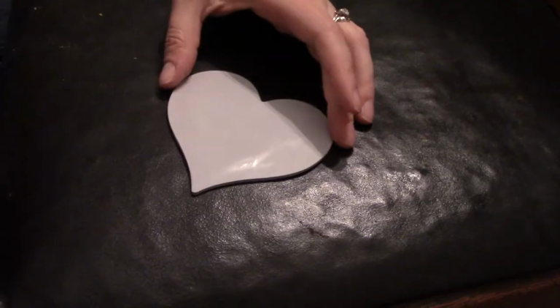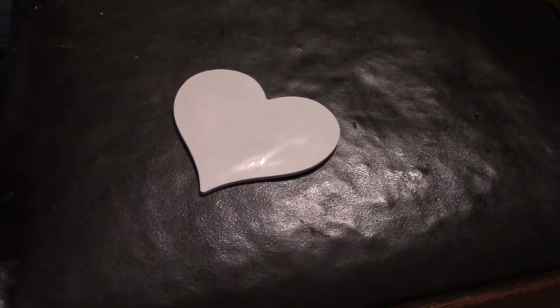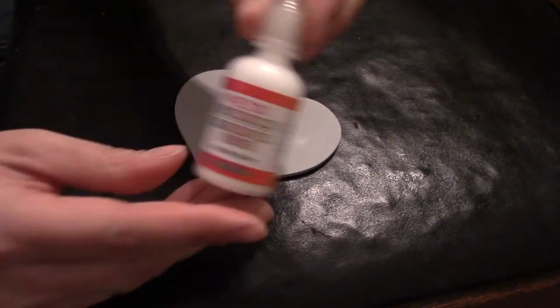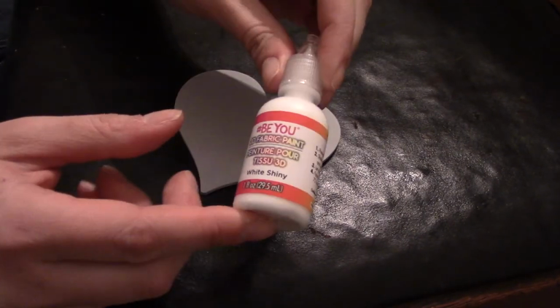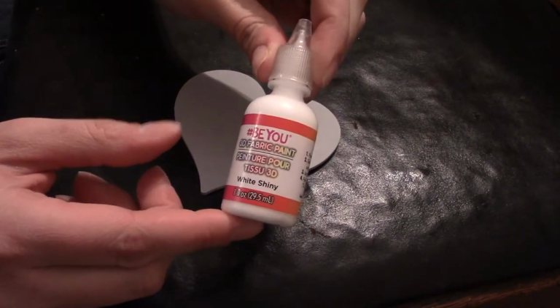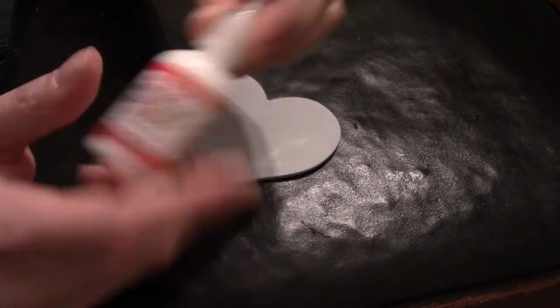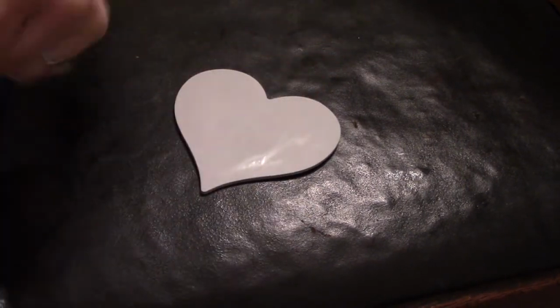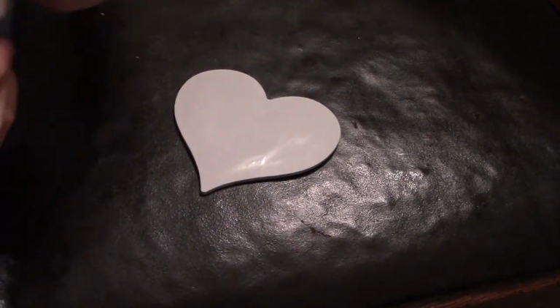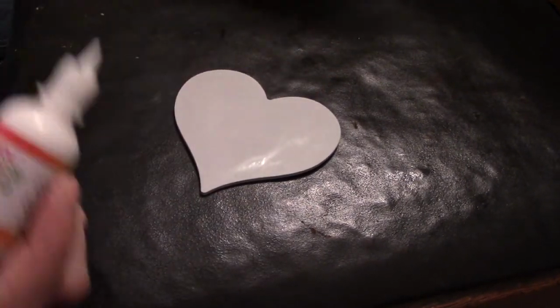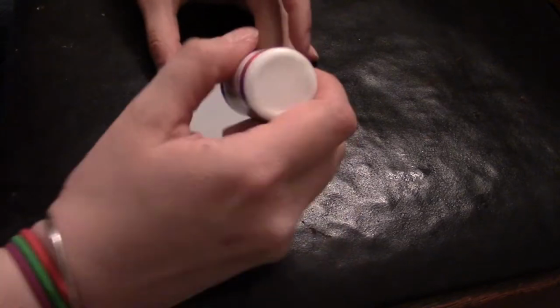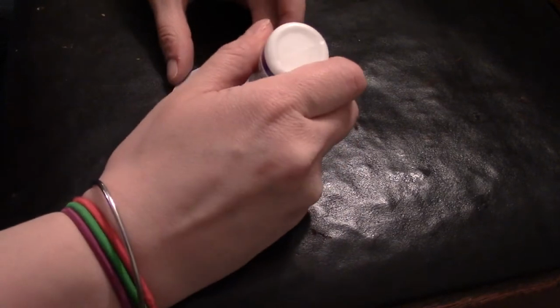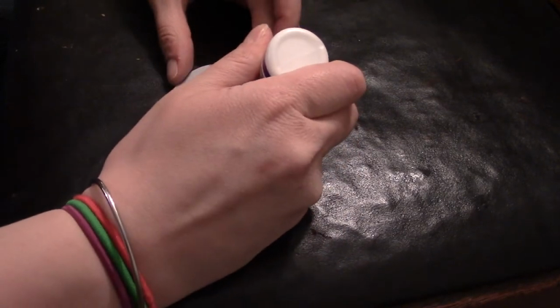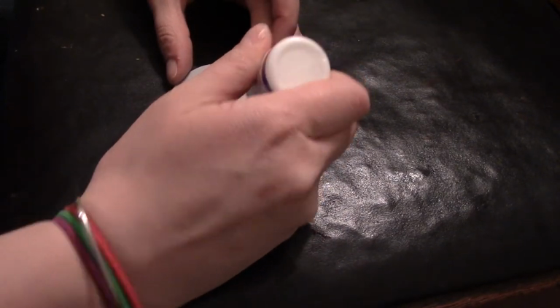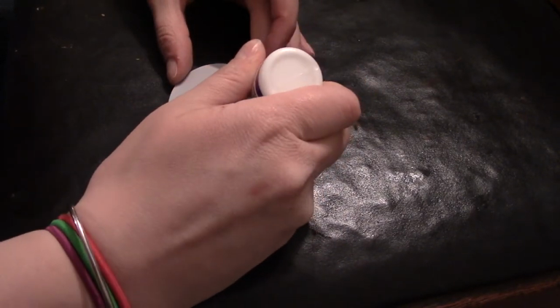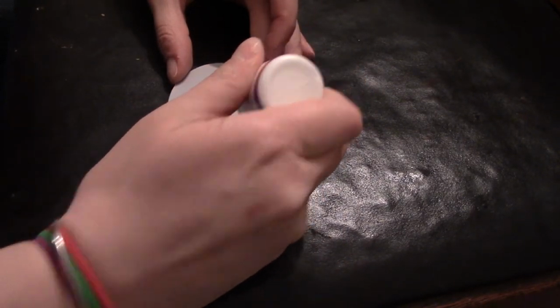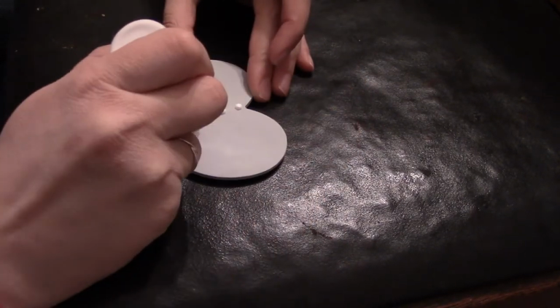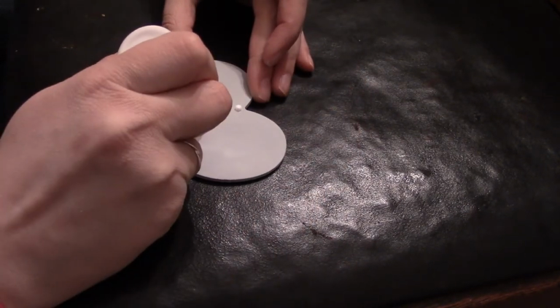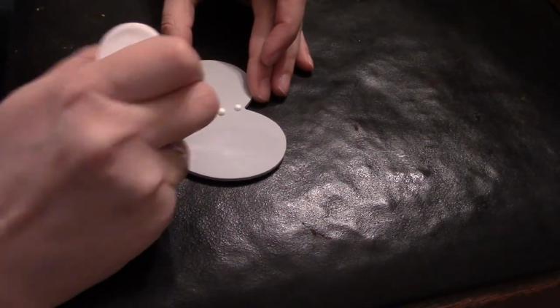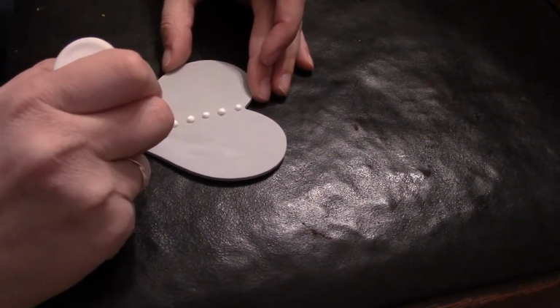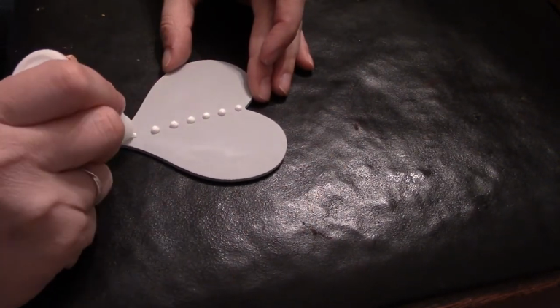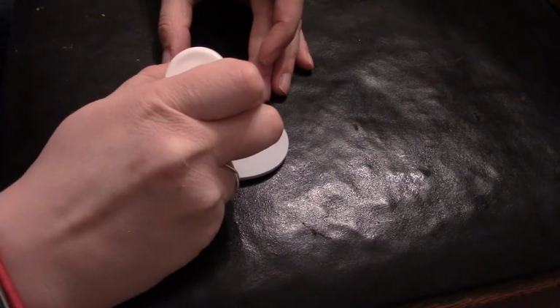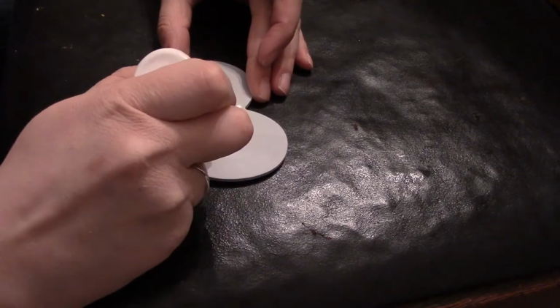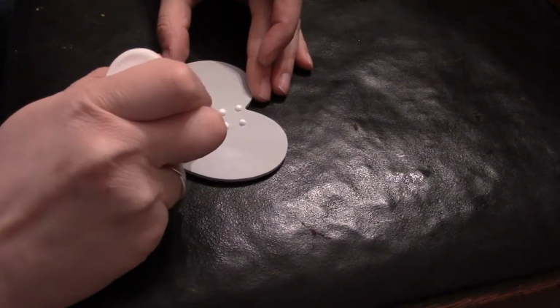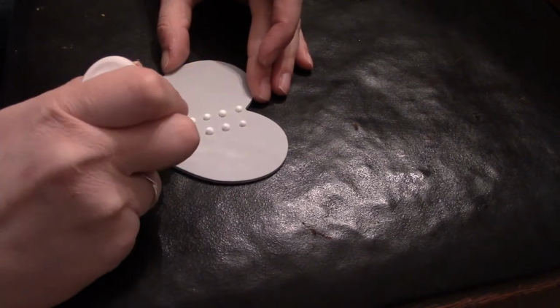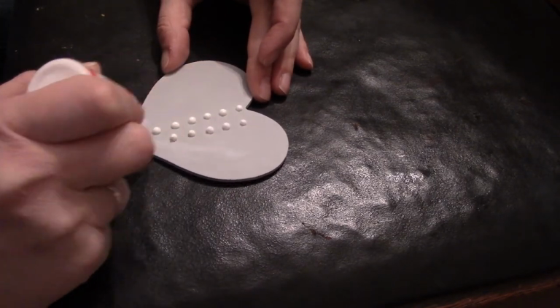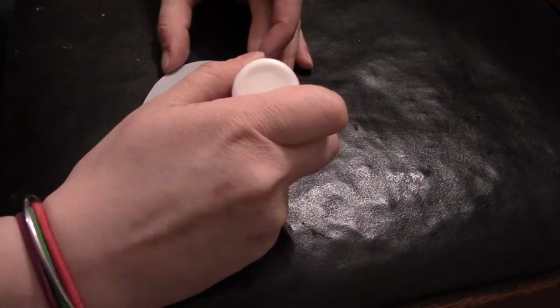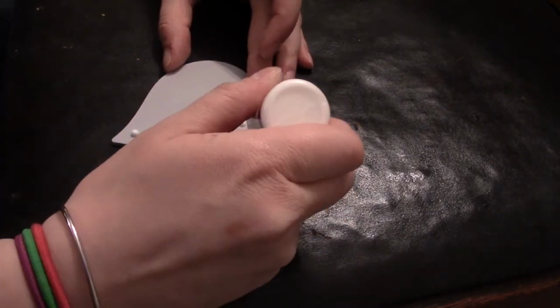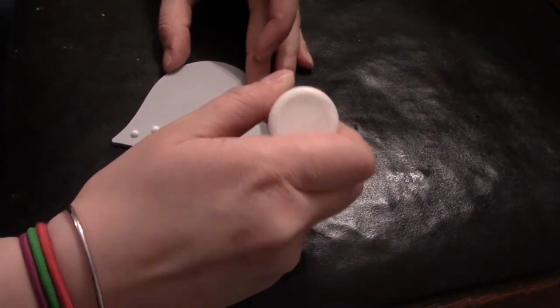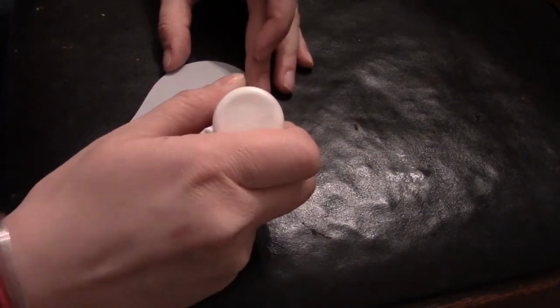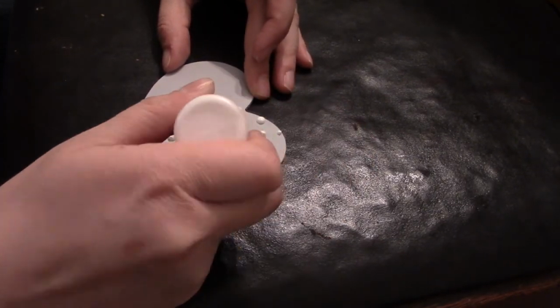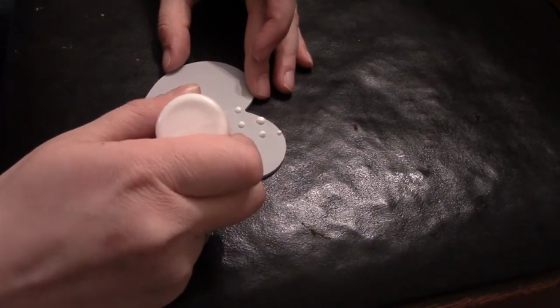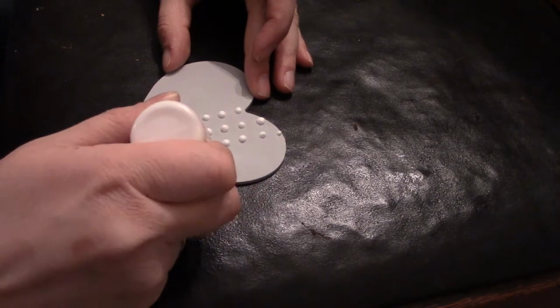Our heart is mostly dry. I'm going to use some puff paint in white that I got from the Dollar Tree and just make some polka dots on there. You do have to be a little careful with puff paint because it can tend to have a mind of its own, but I'm not too particular about this being perfect.